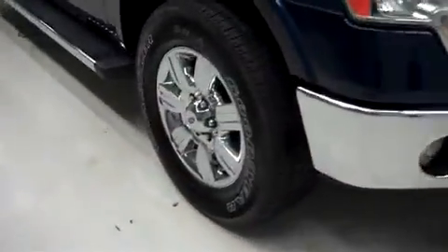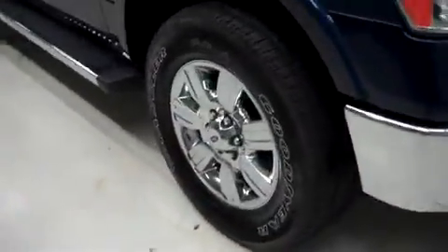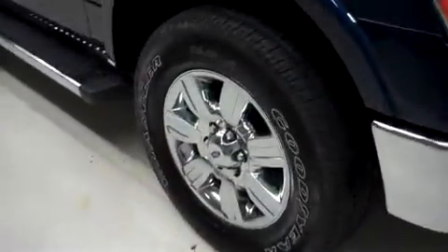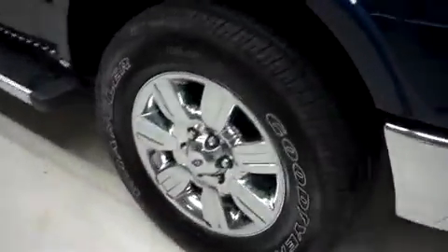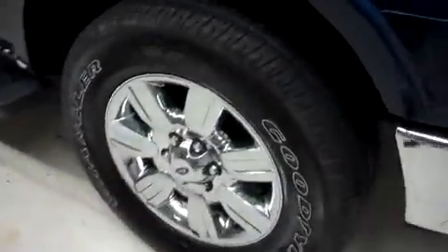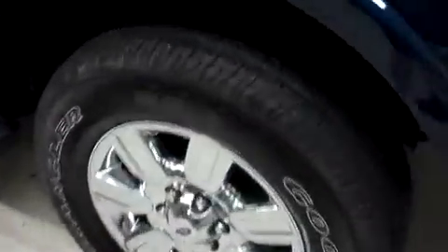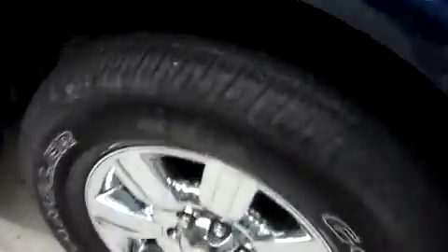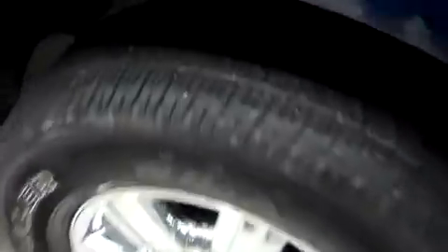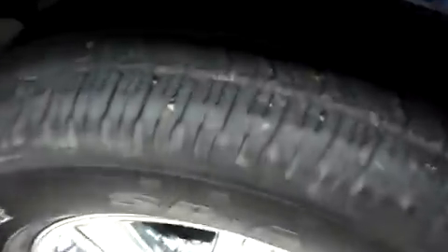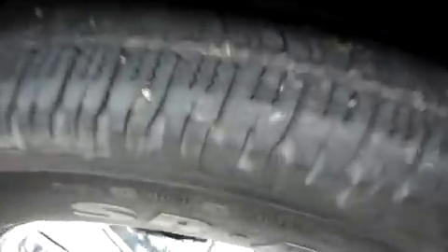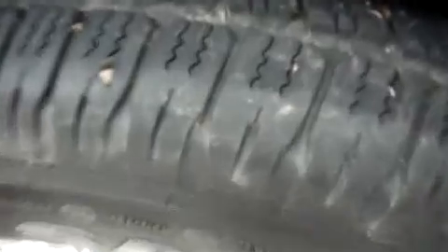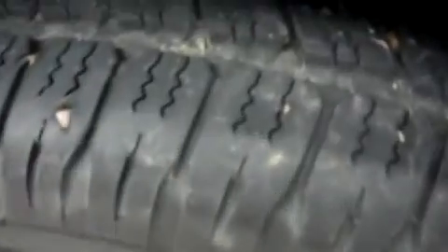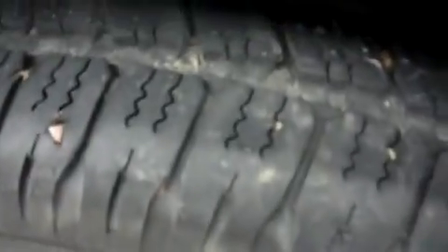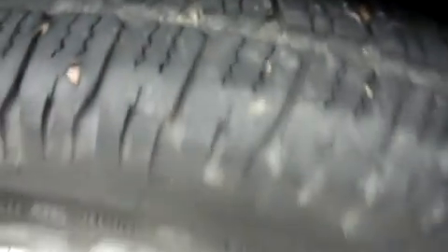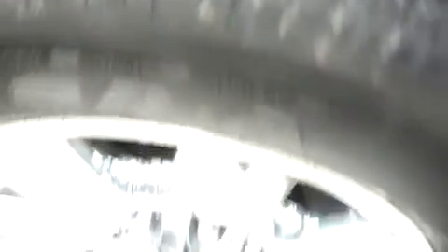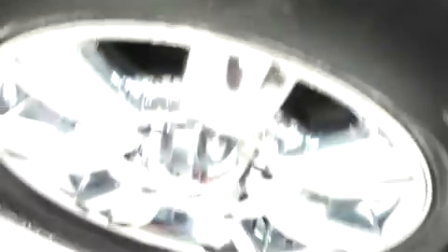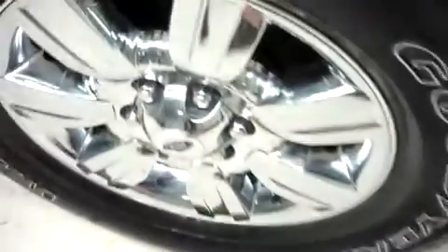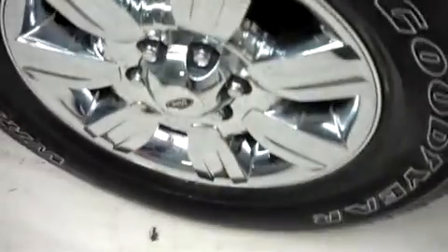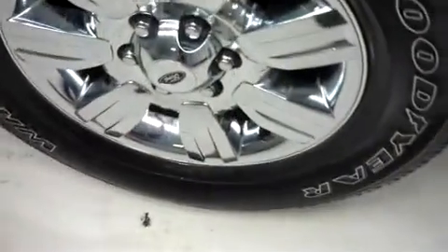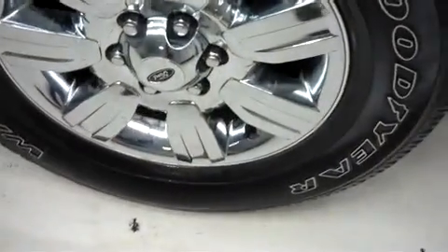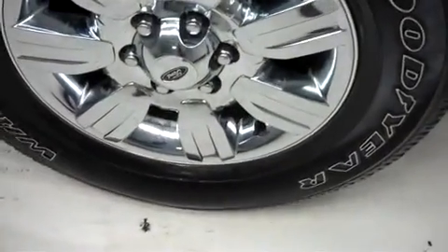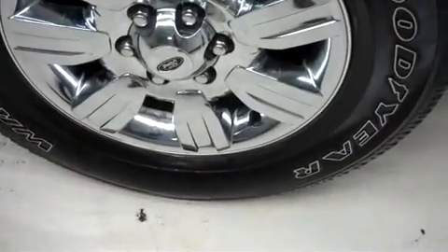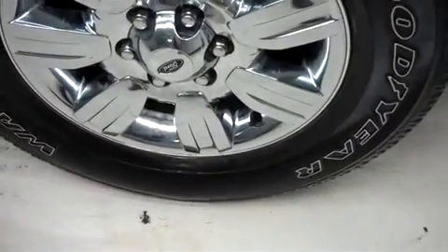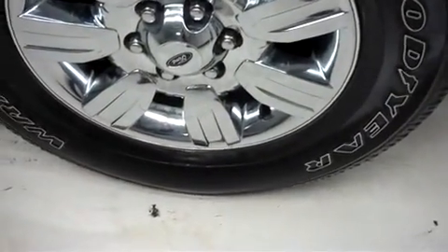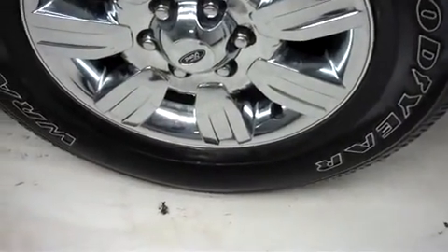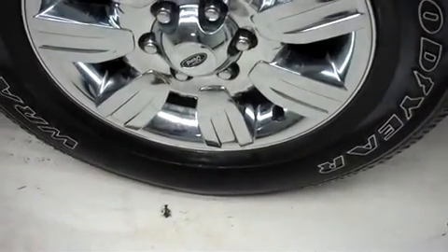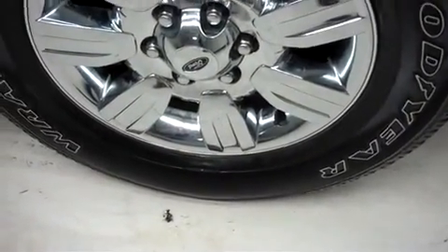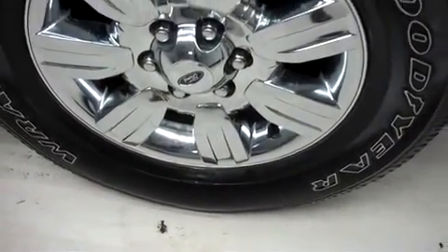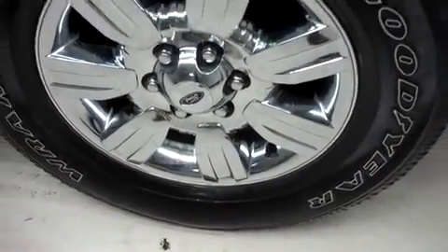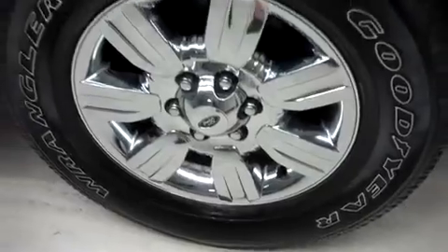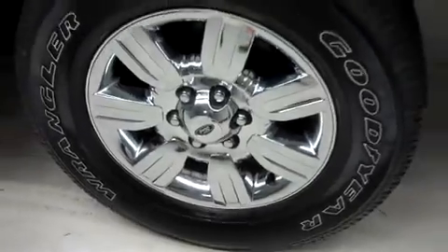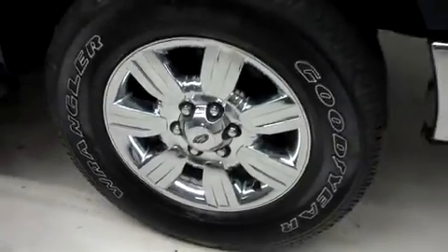We have Goodyear Wrangler SRA tires, and those are wrapped around the factory Ford wheels. Those 18 inch wheels are in good shape.